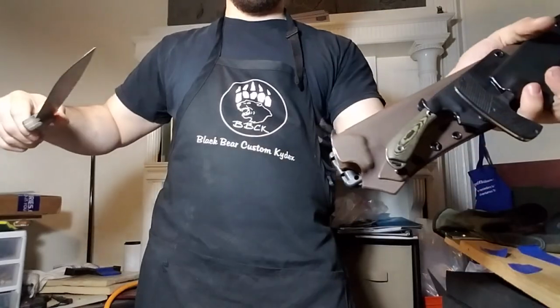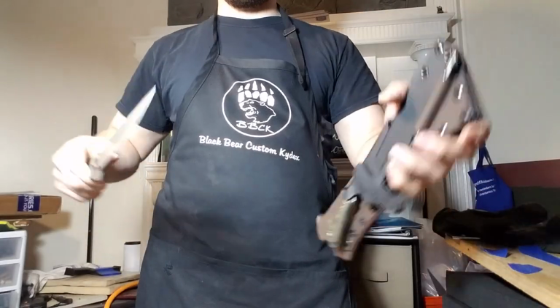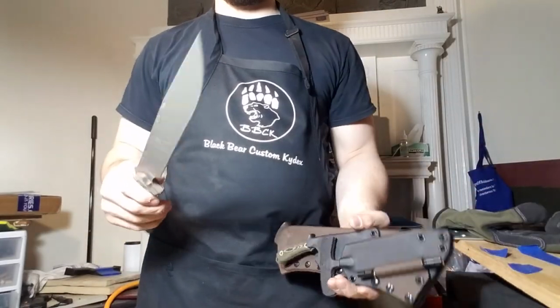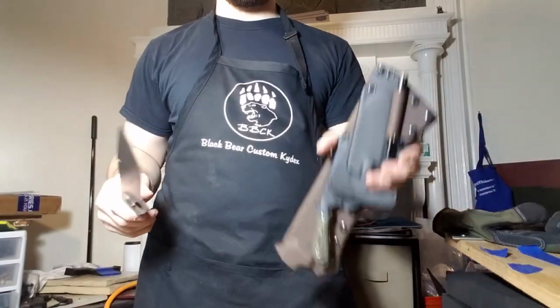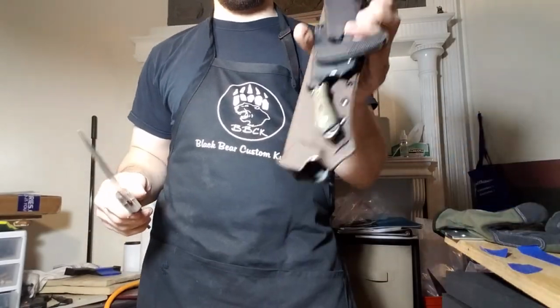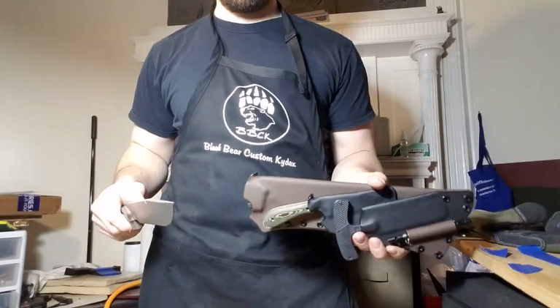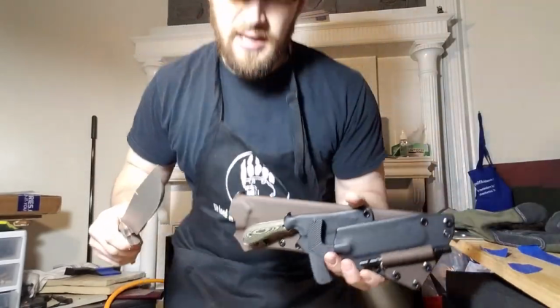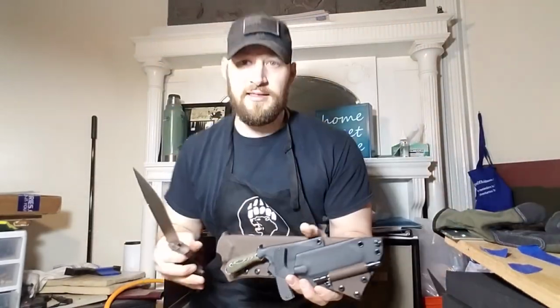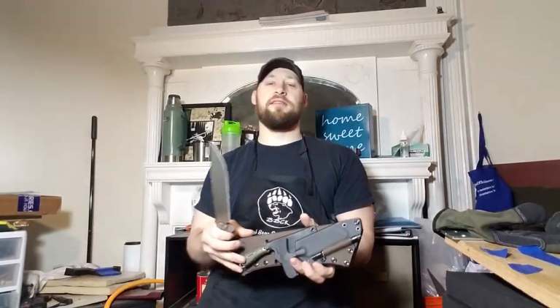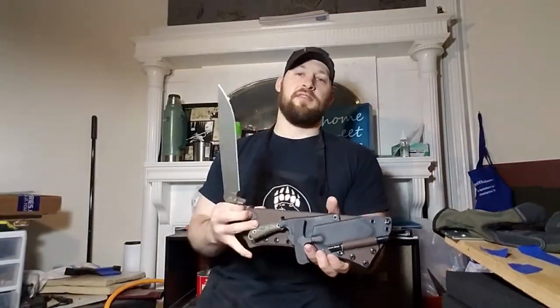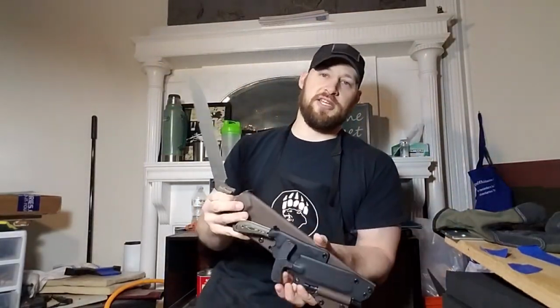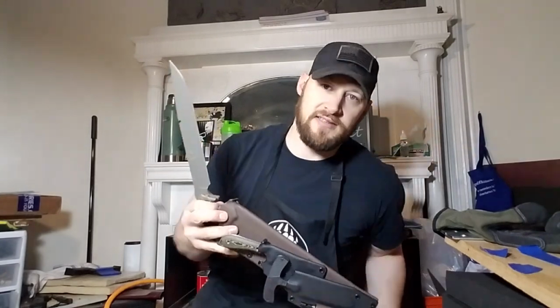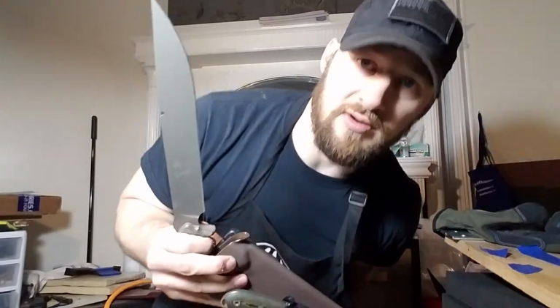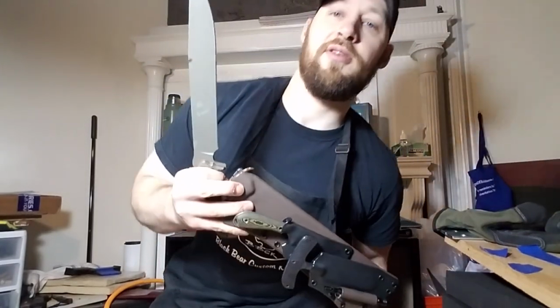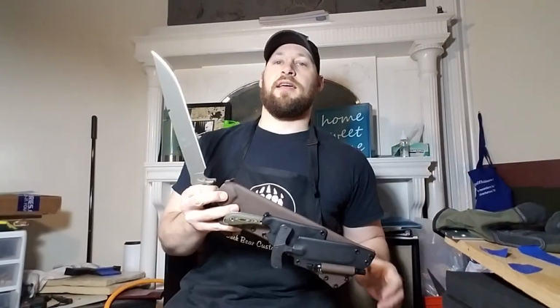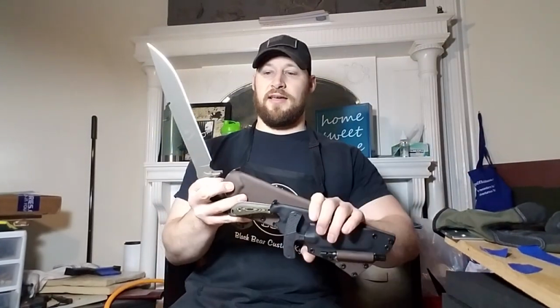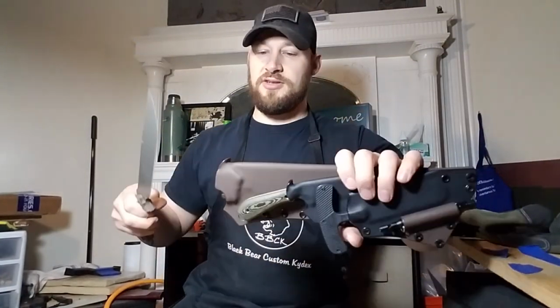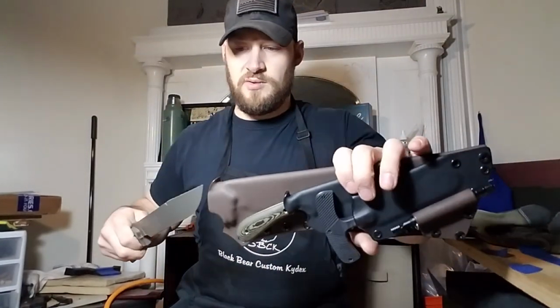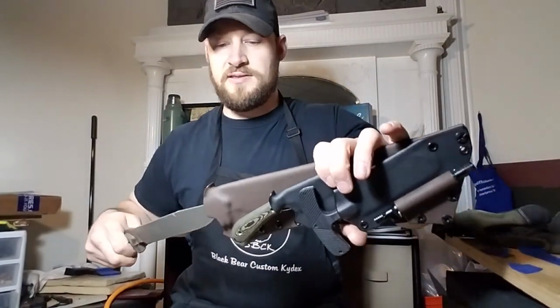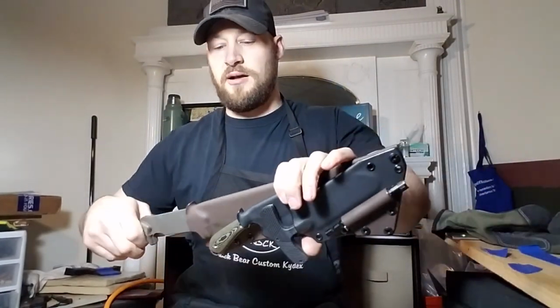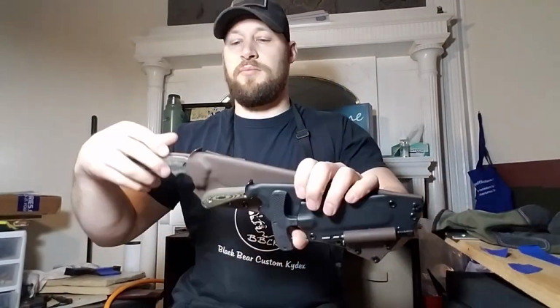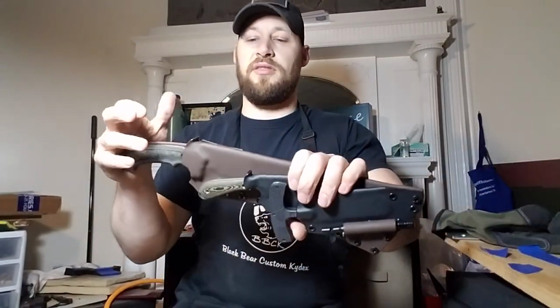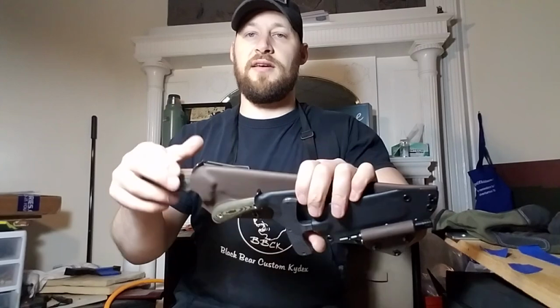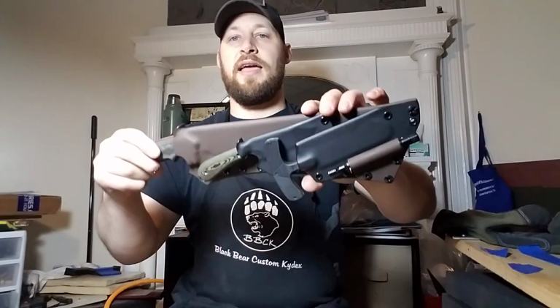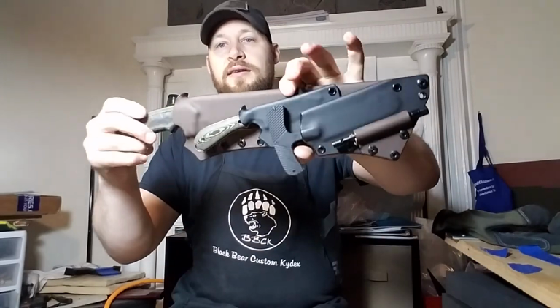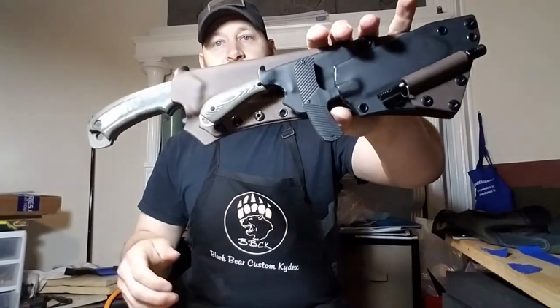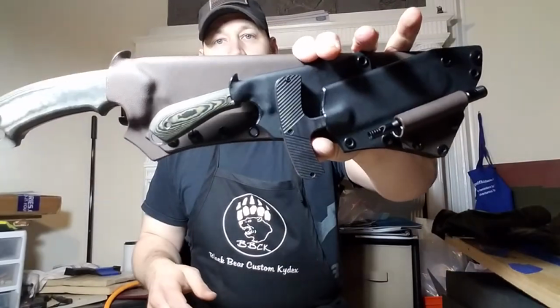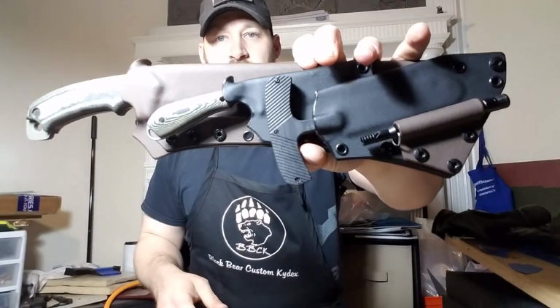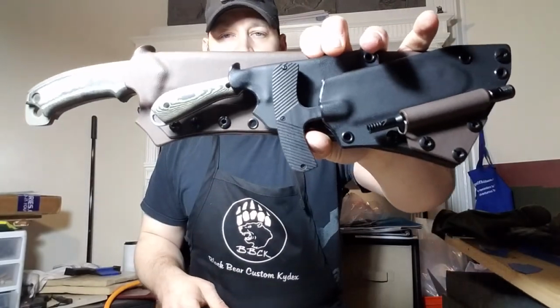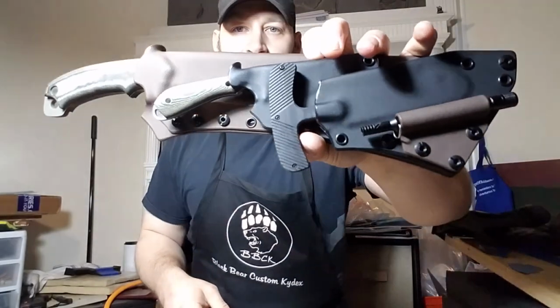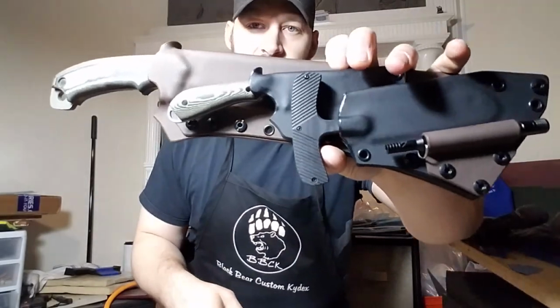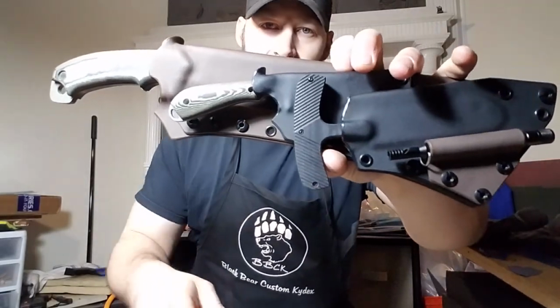Alright guys, if you like this sheath or this video, hit that like button. If you like my channel, please subscribe, share this with your friends, and comment down below to let me know what you think. Appreciate you tuning in — stick around for the next one. God bless.